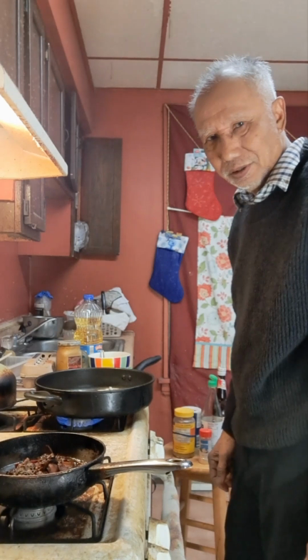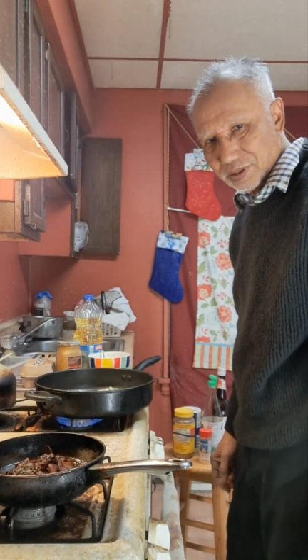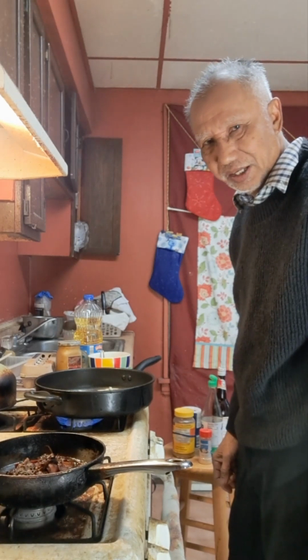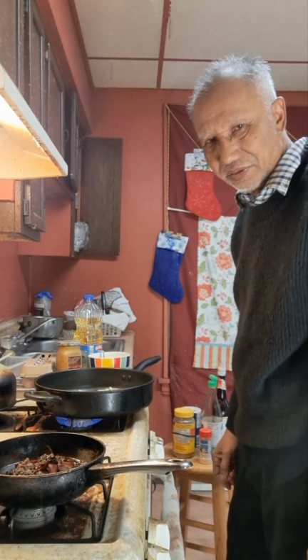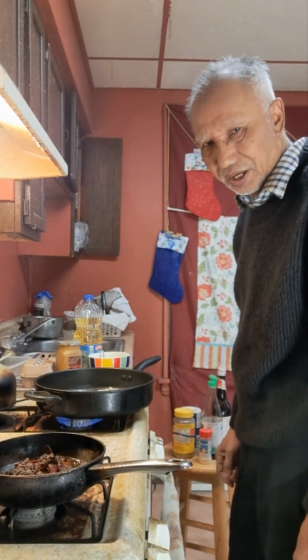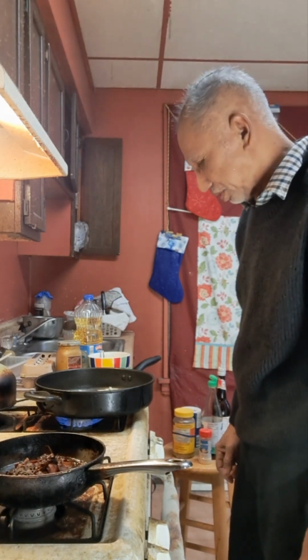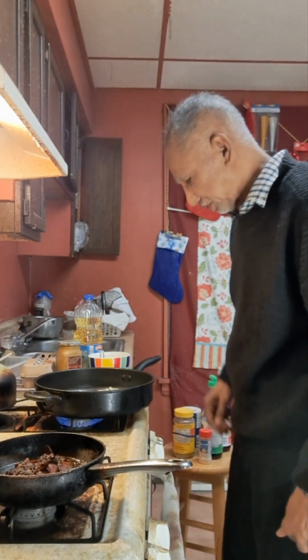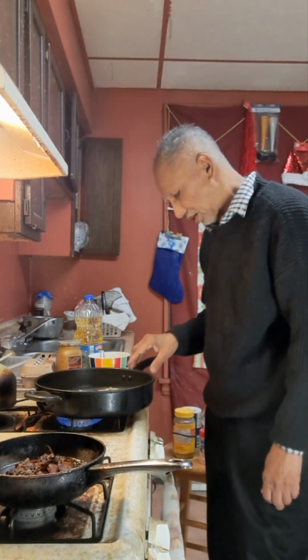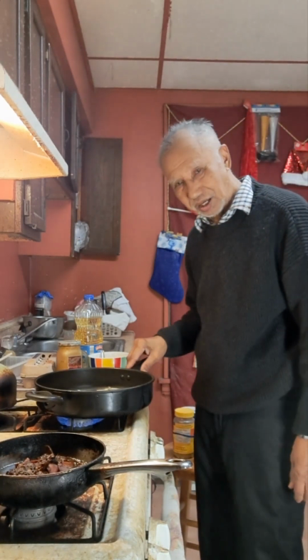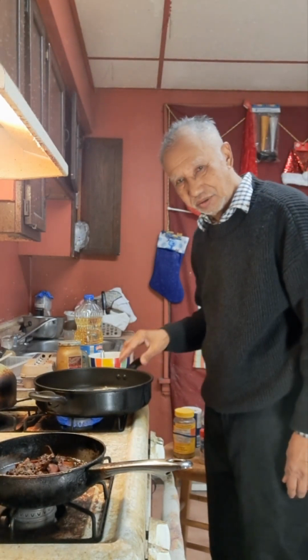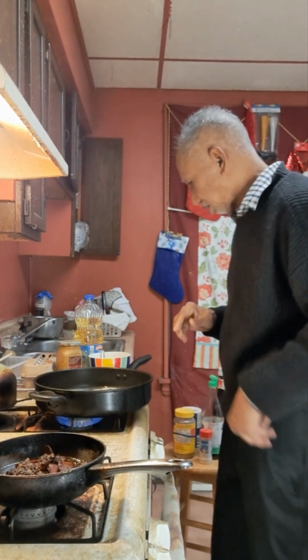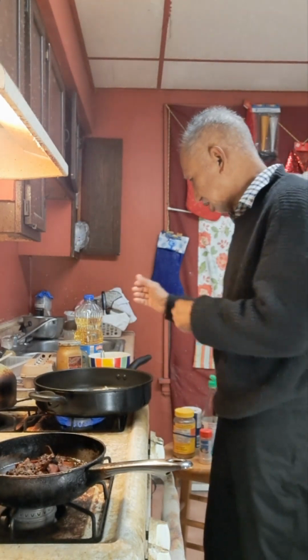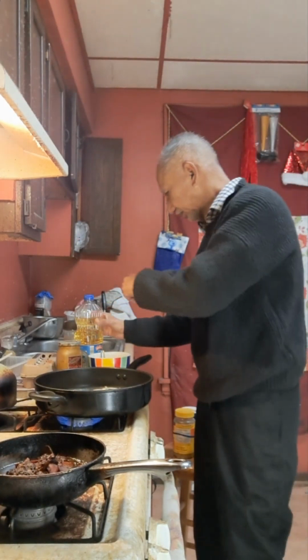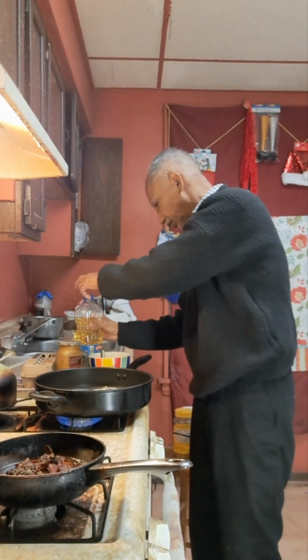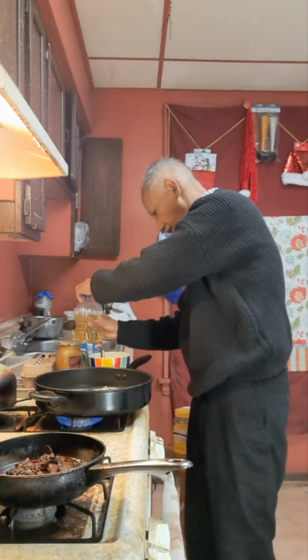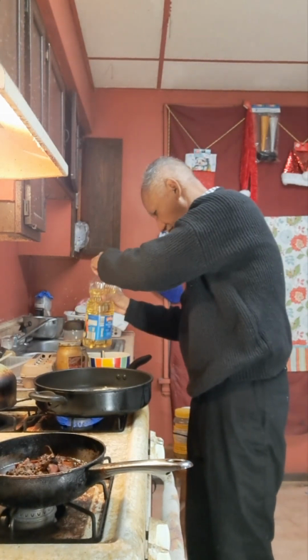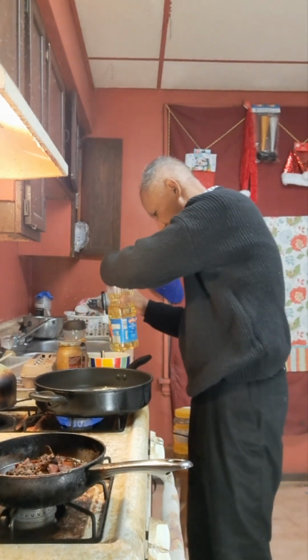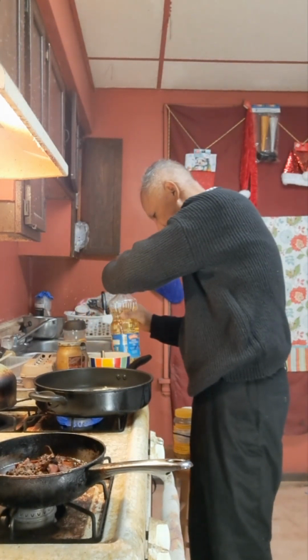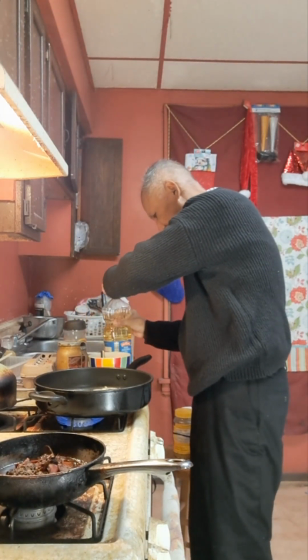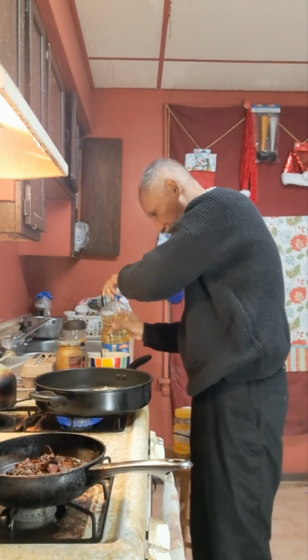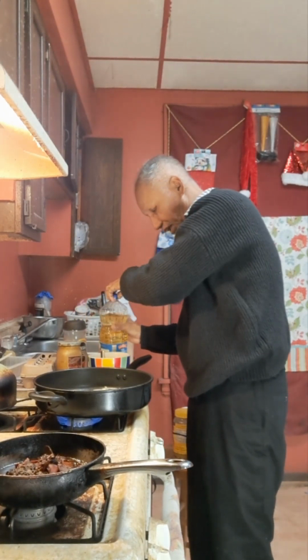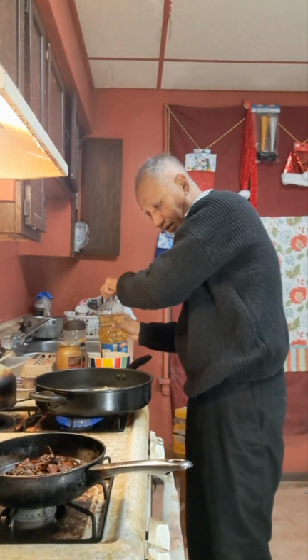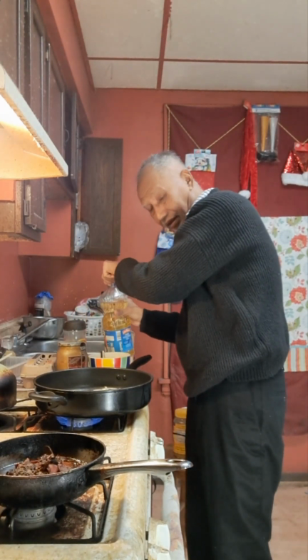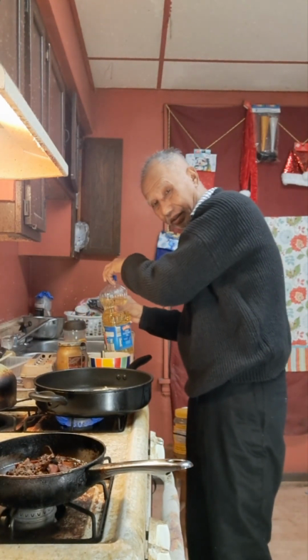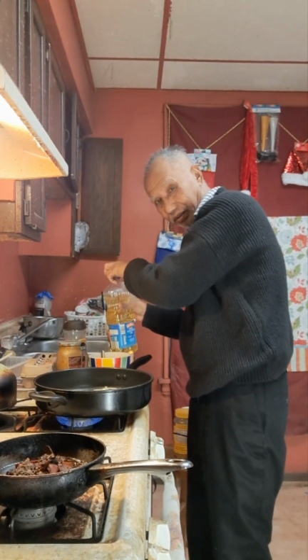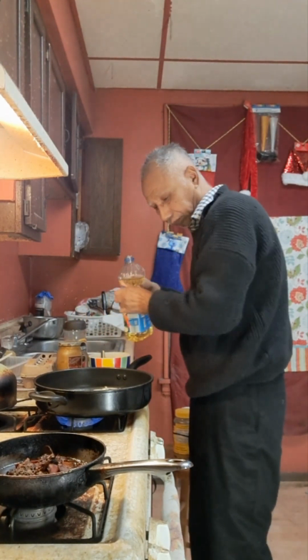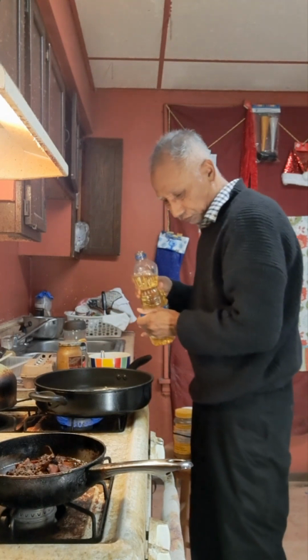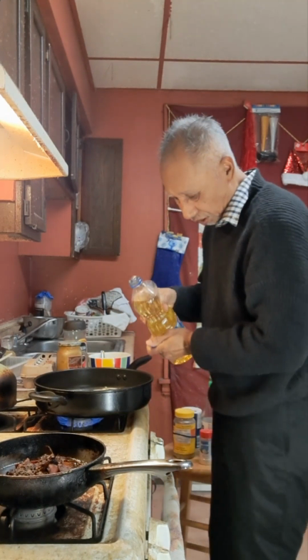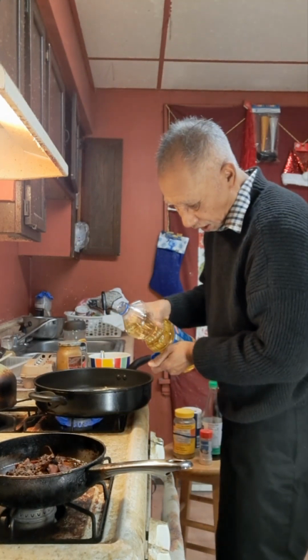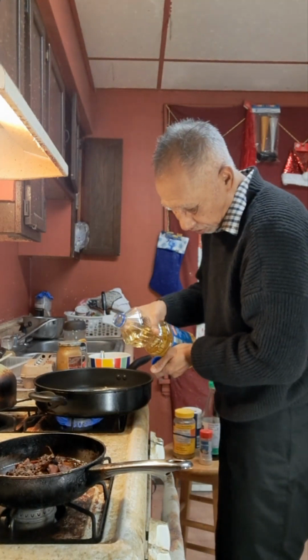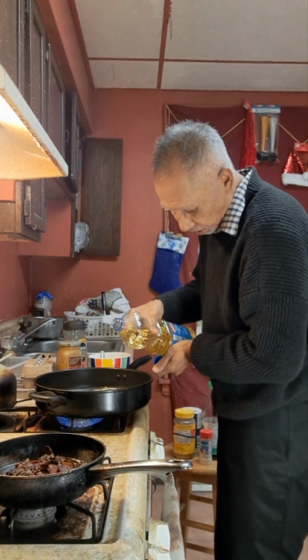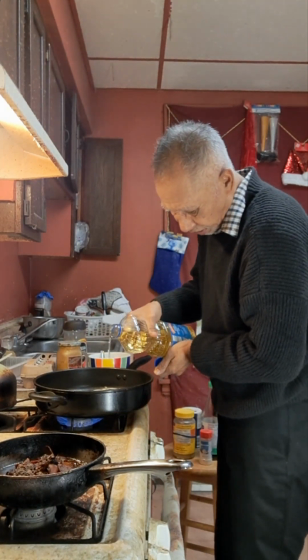Oh, hi. Good afternoon. I'm going to cook. I'm going to cook again.